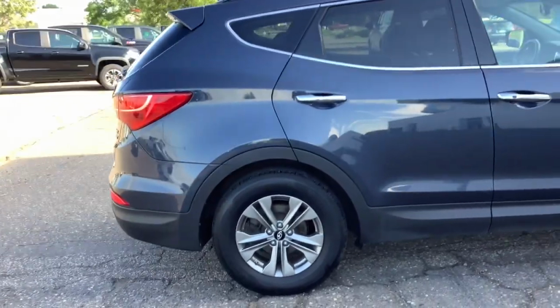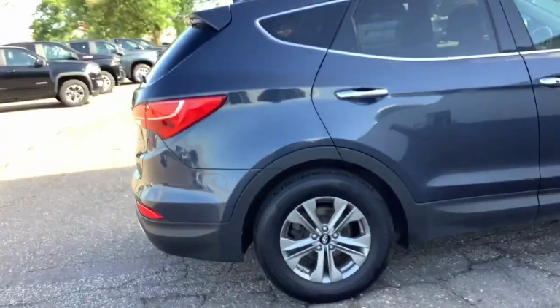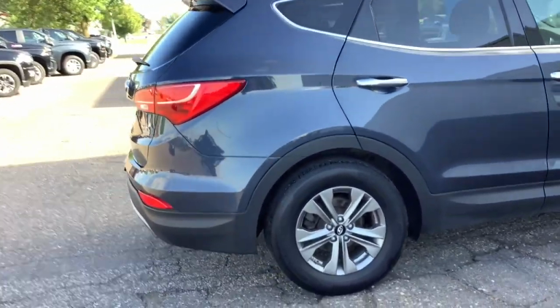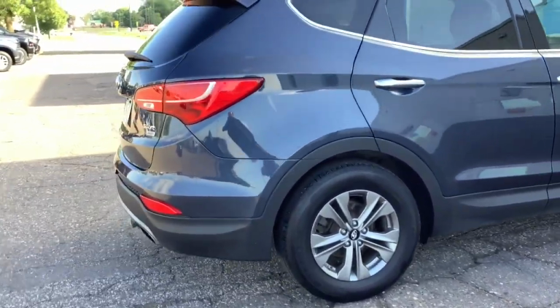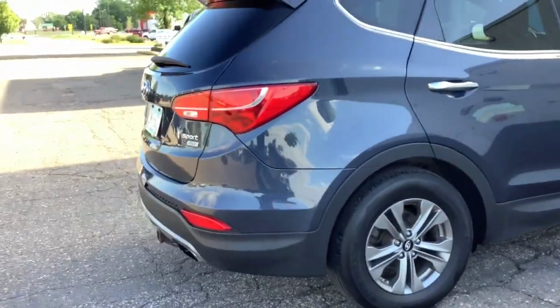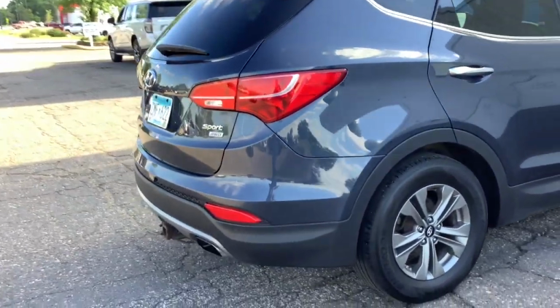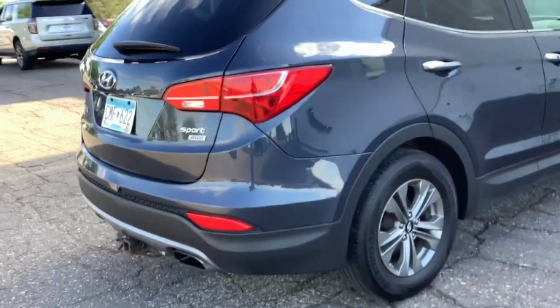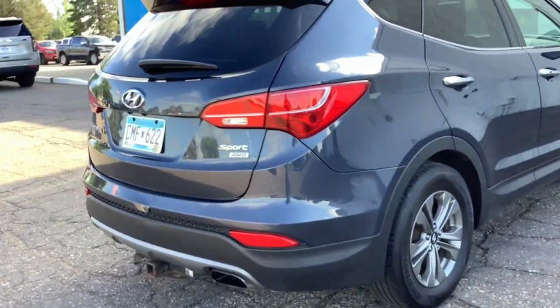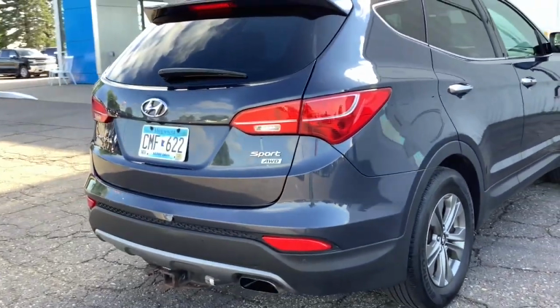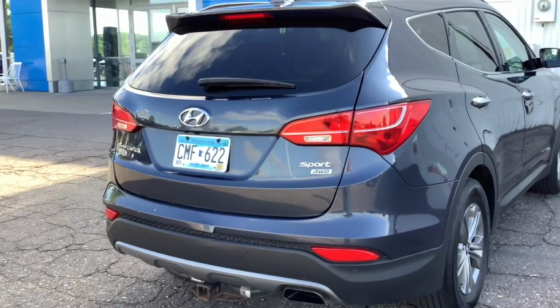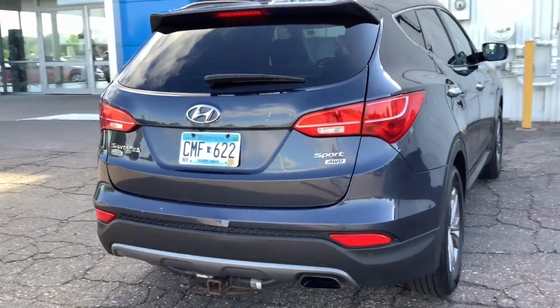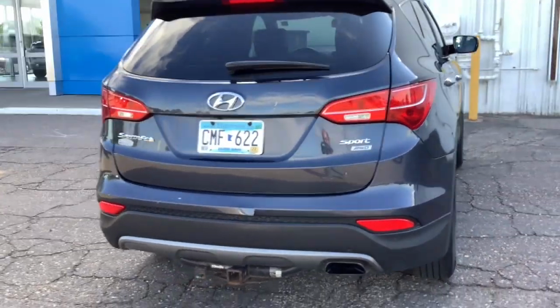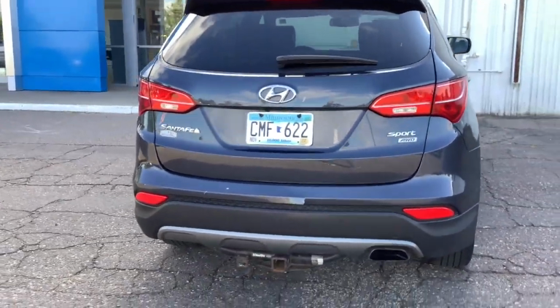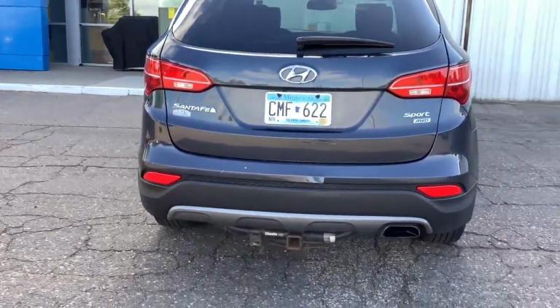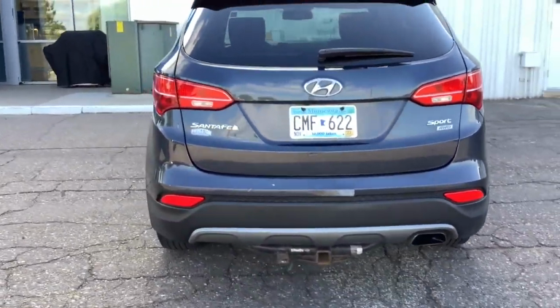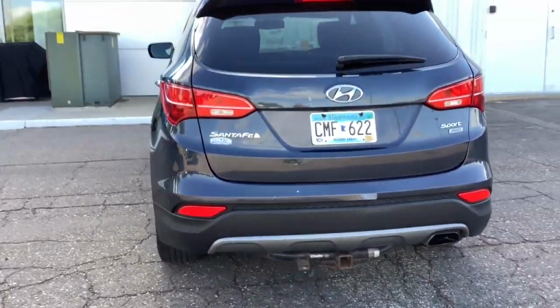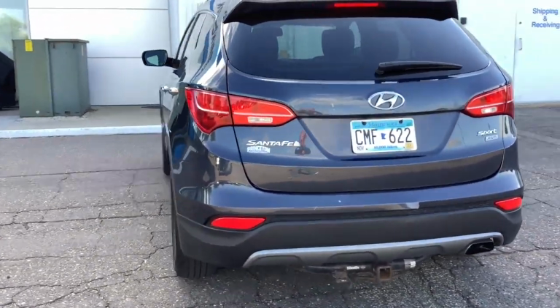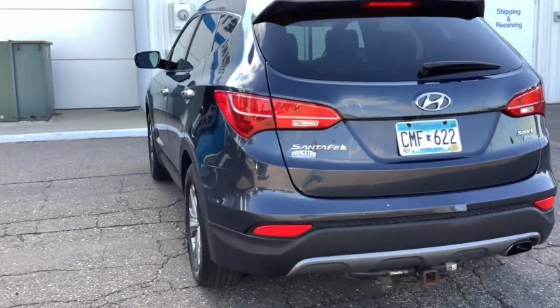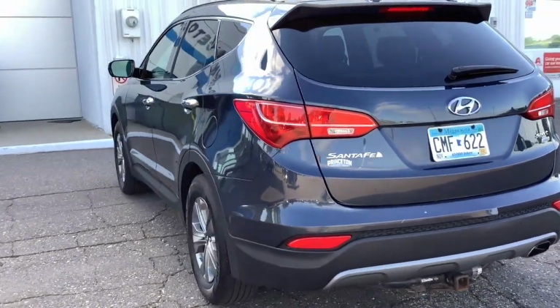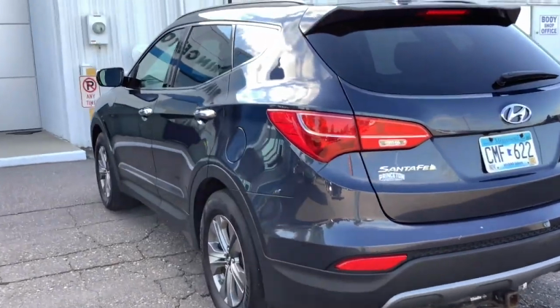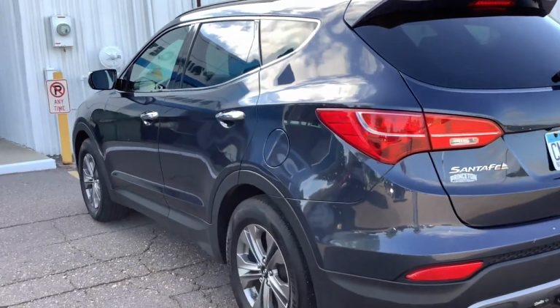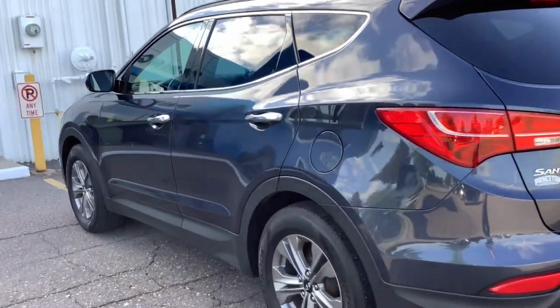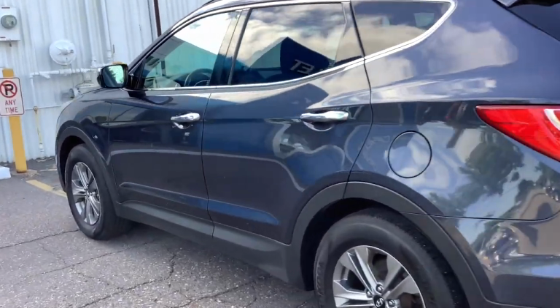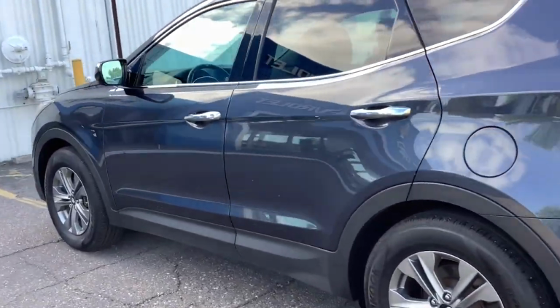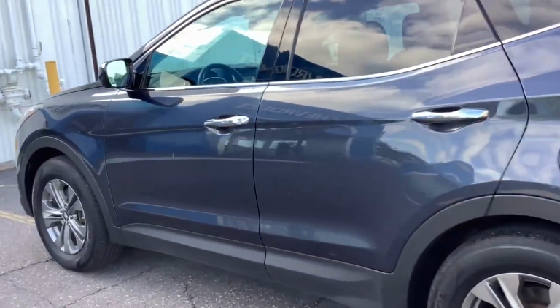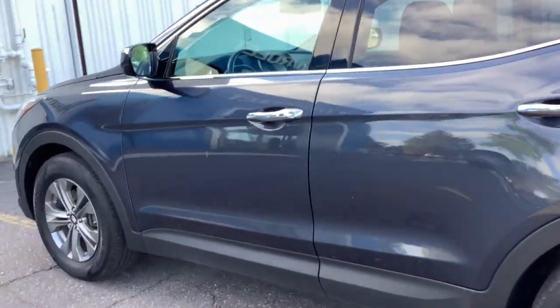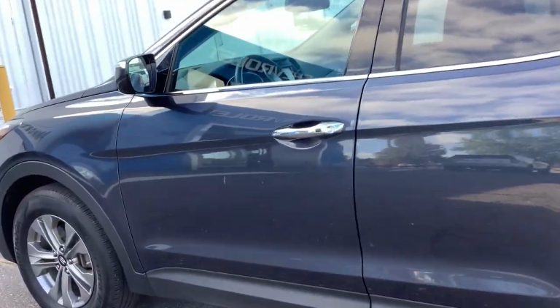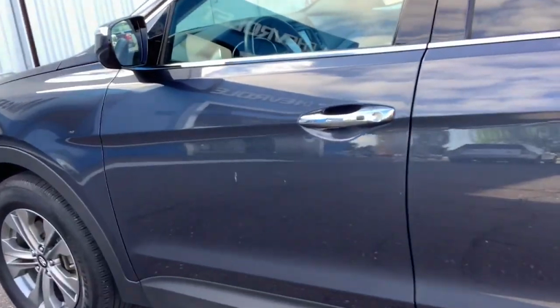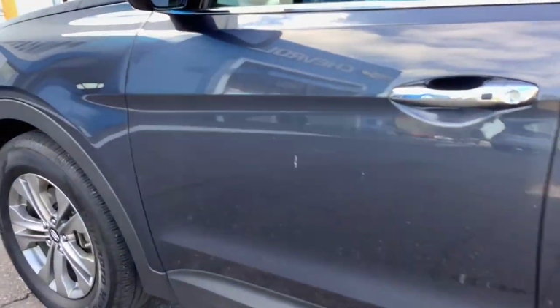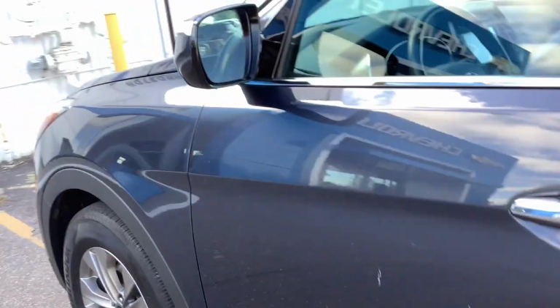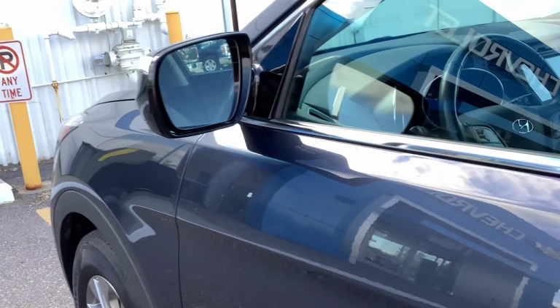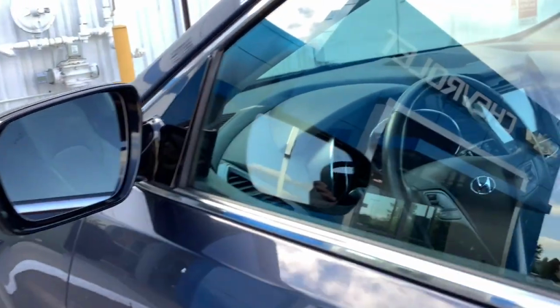This mid-size crossover SUV offers a spacious, family-friendly cabin, available all-wheel drive, the latest safety and infotainment tech, including standard driver assistance features, and stylish modern looks. The following are some of this vehicle's highlighted options.